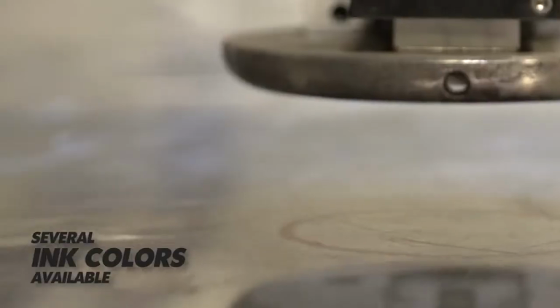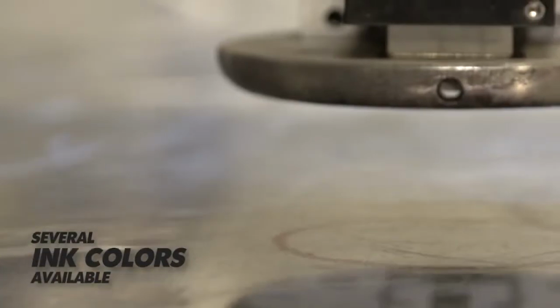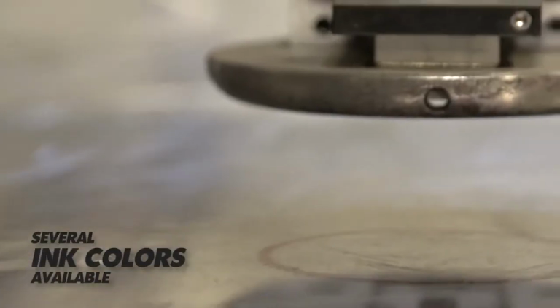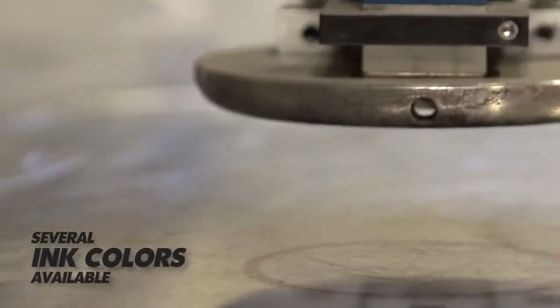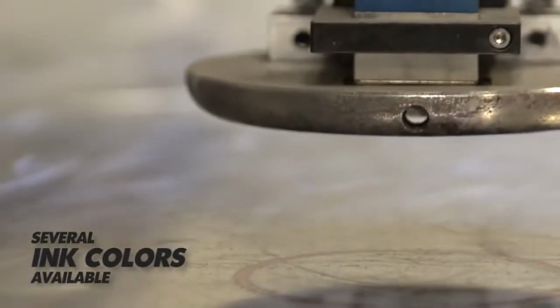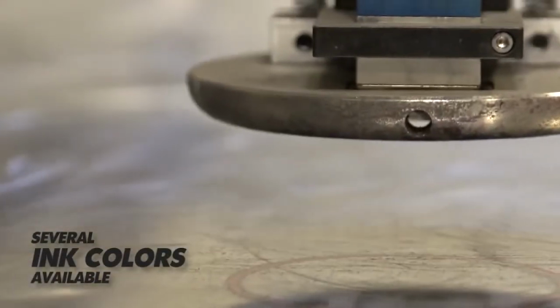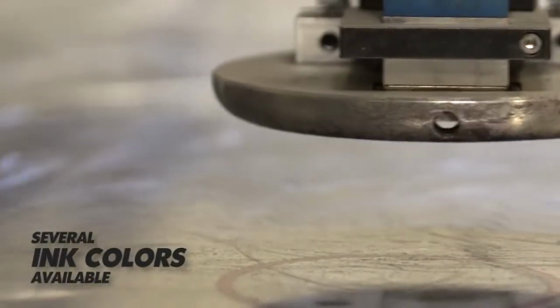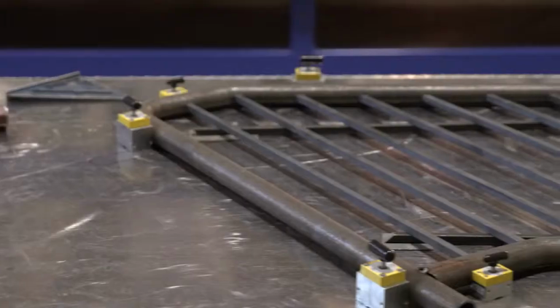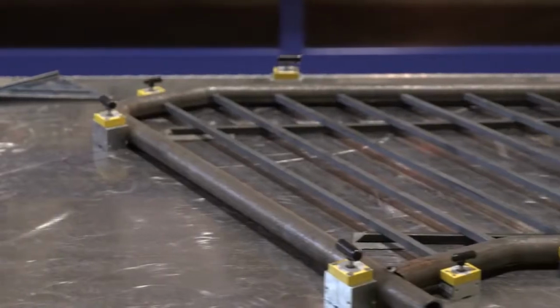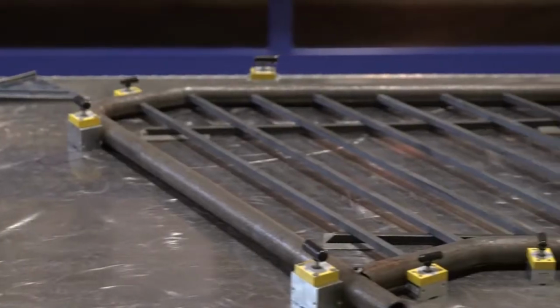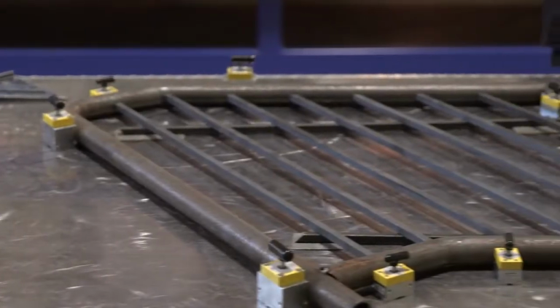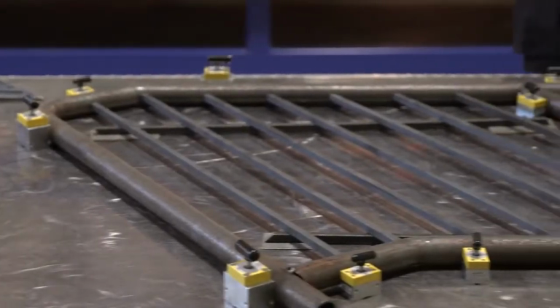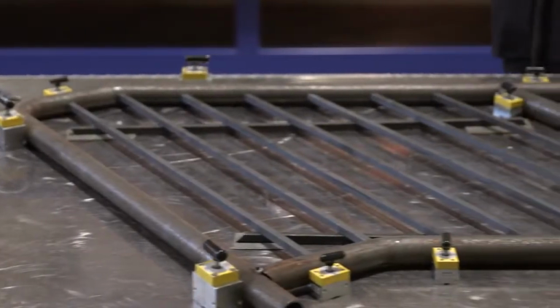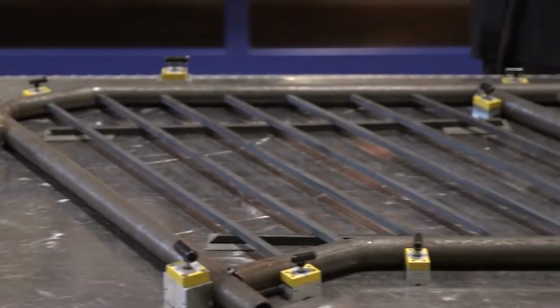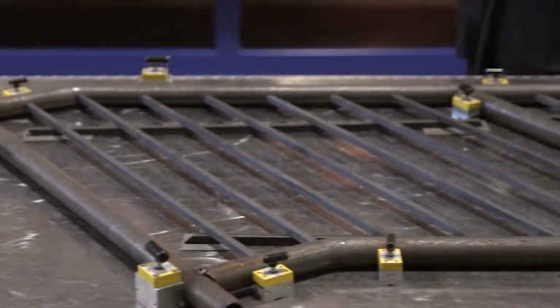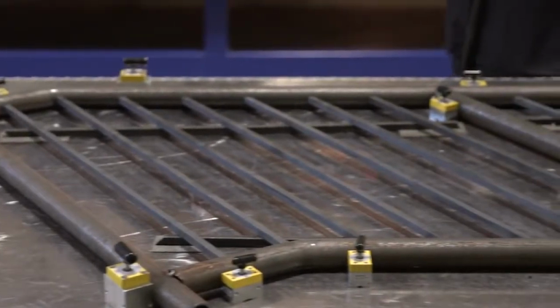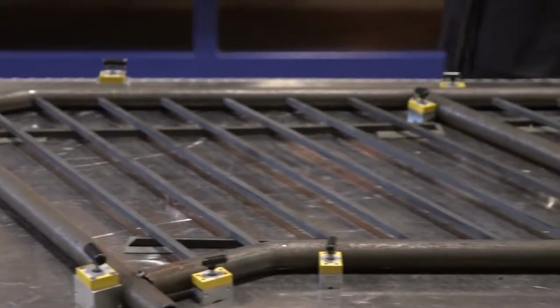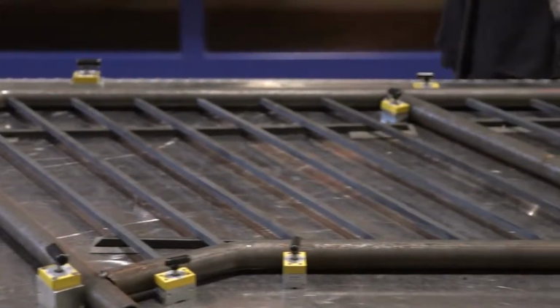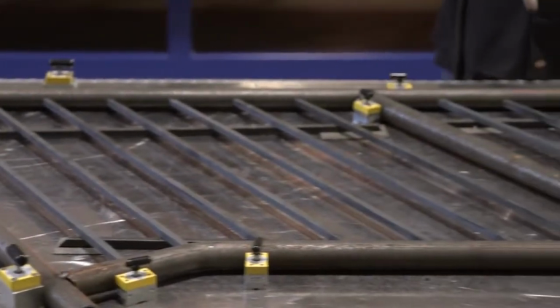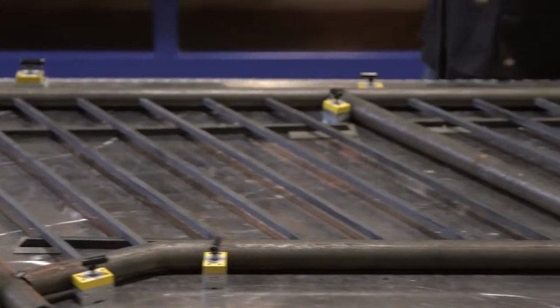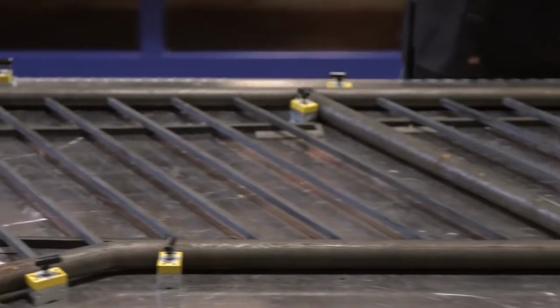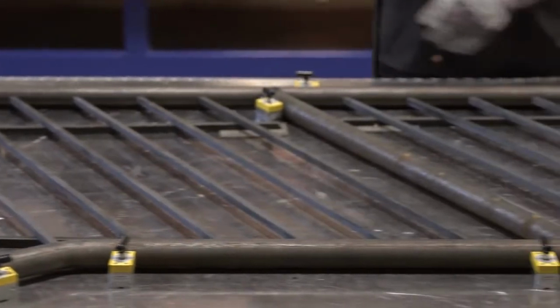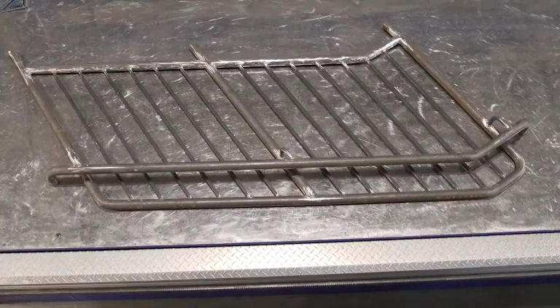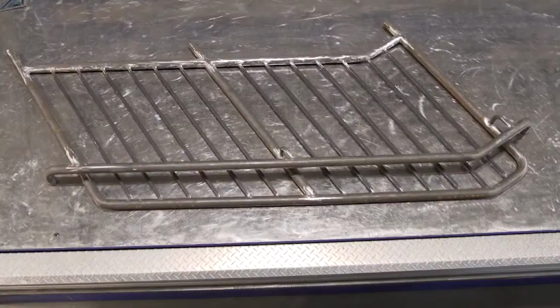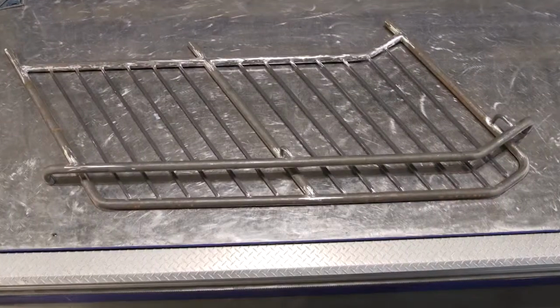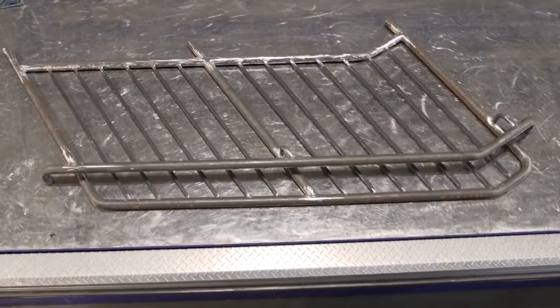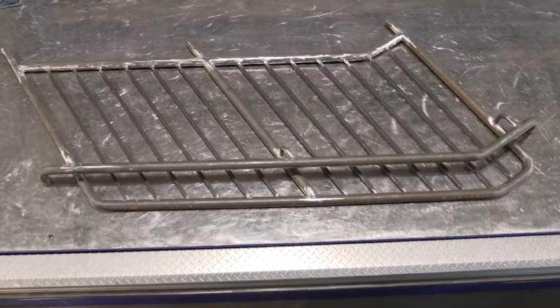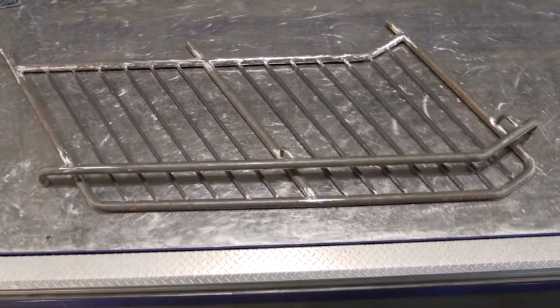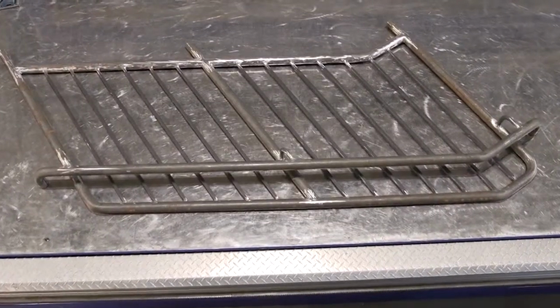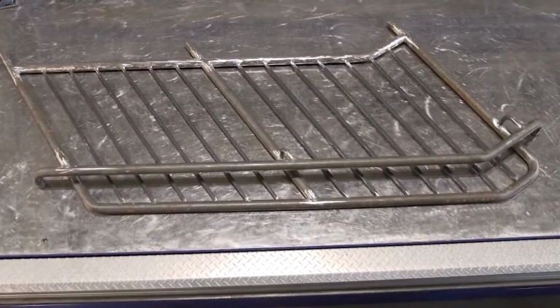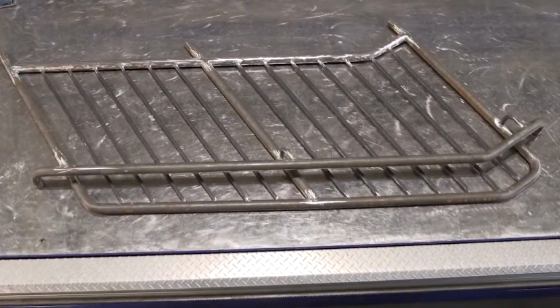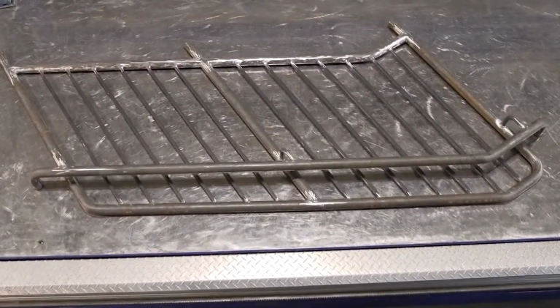Manual layouts can lead to mistakes, but with the Lightning Rail, layouts are made with the highest level of accuracy, virtually assuring the correct layout every time.